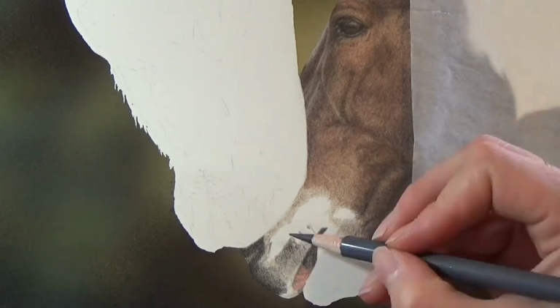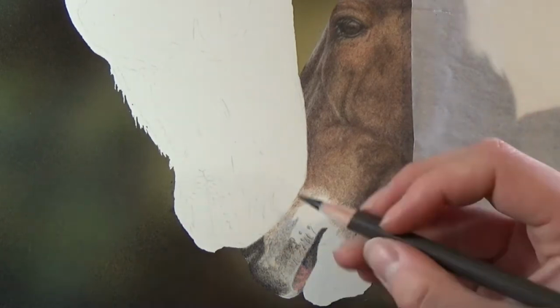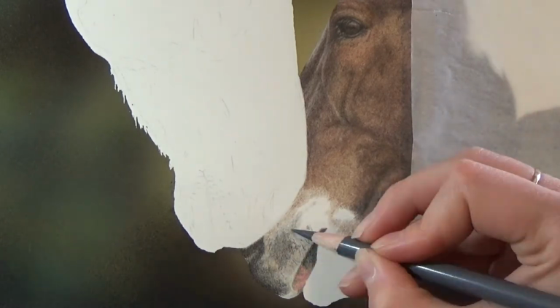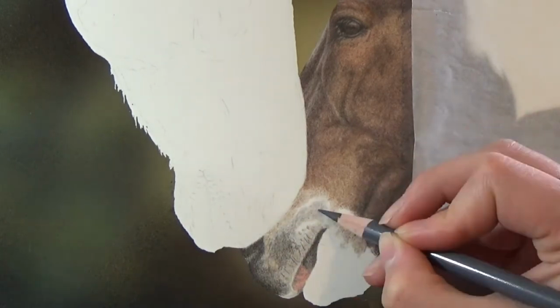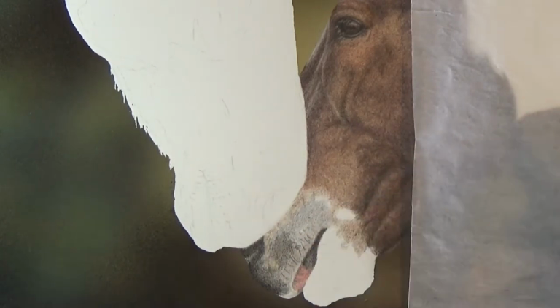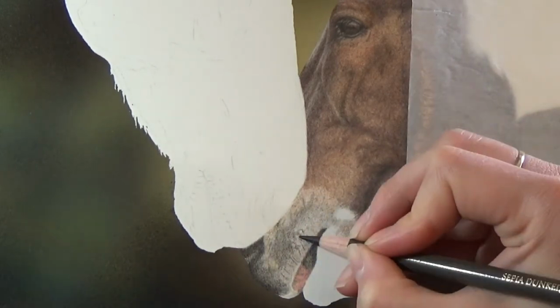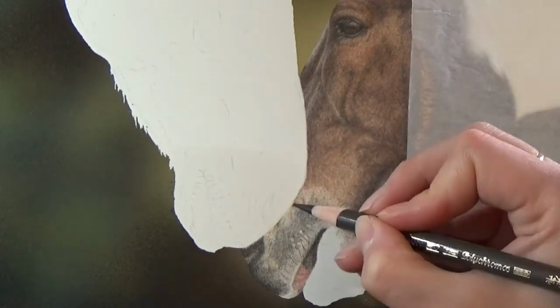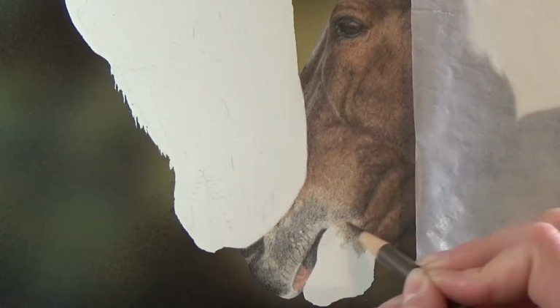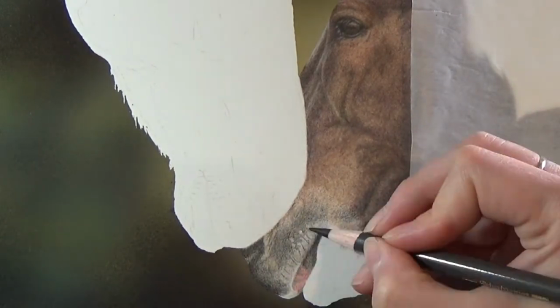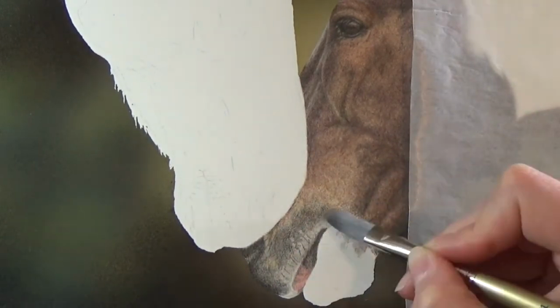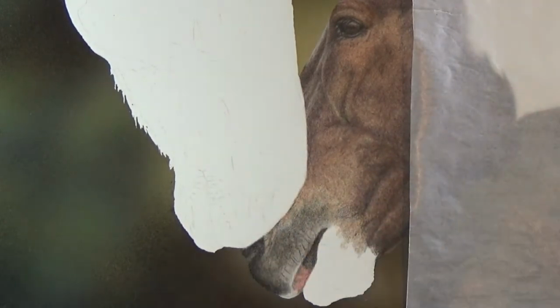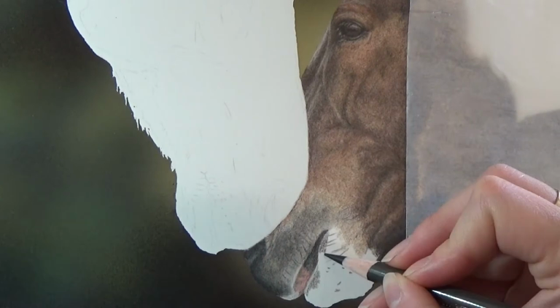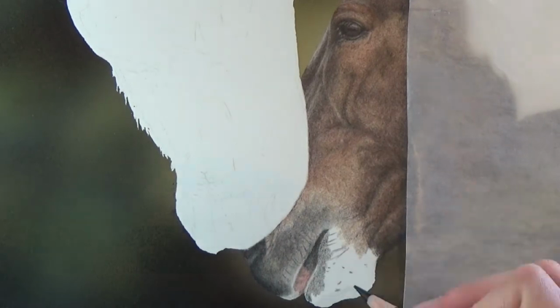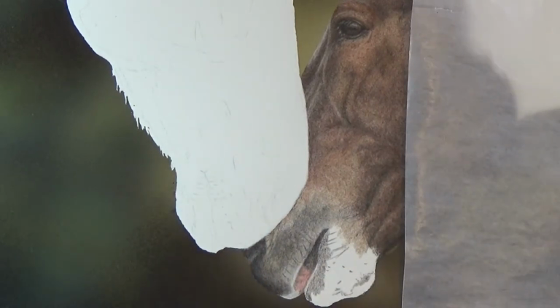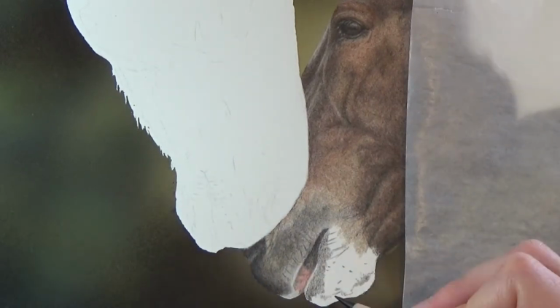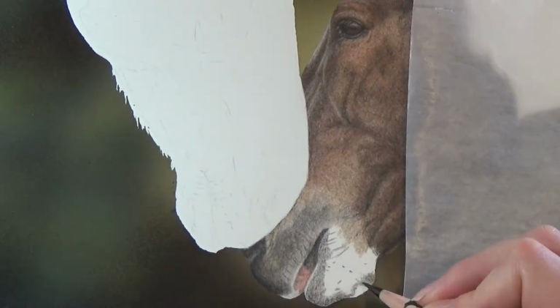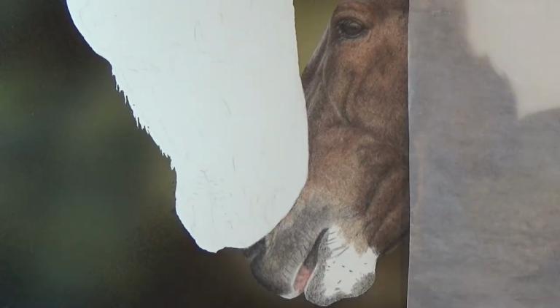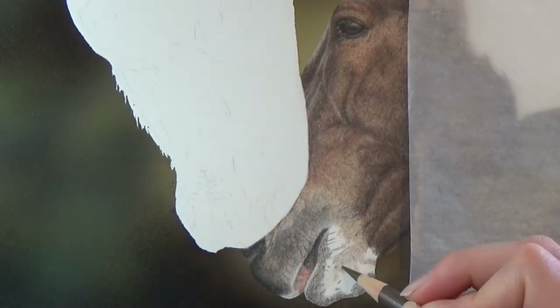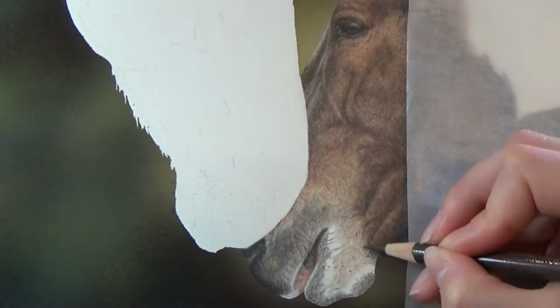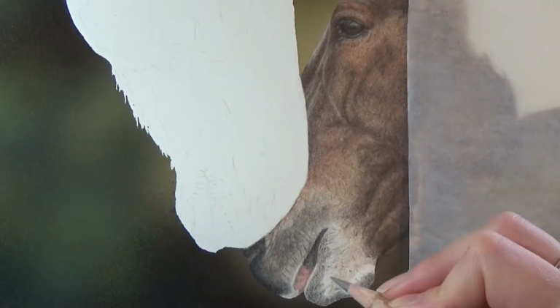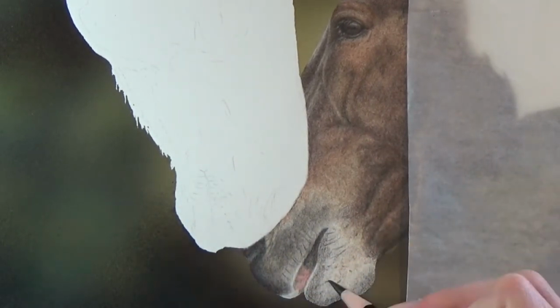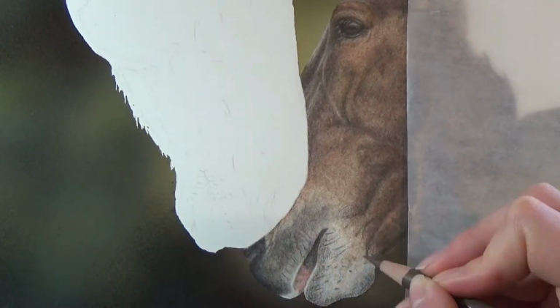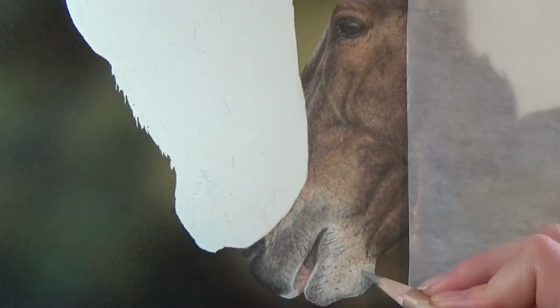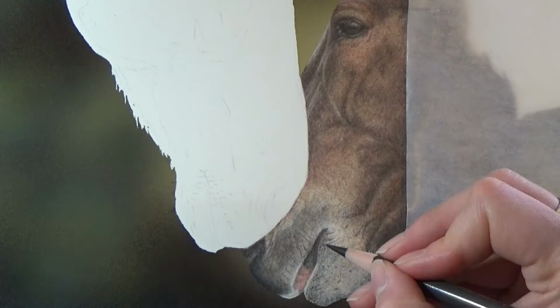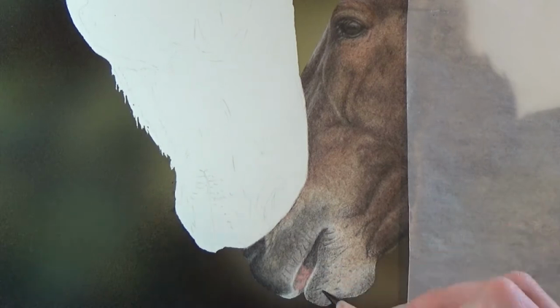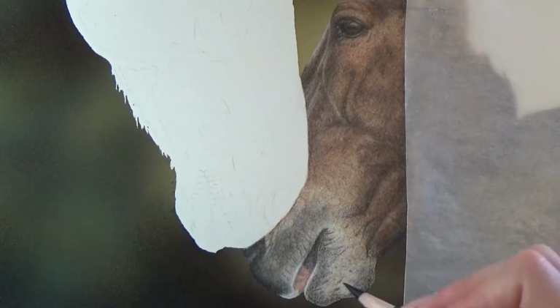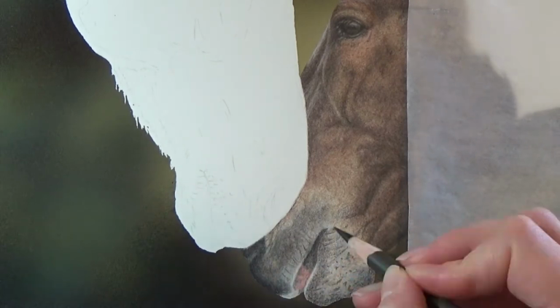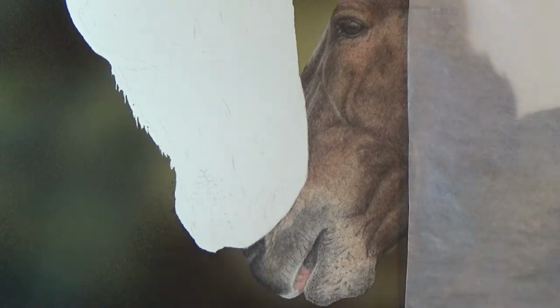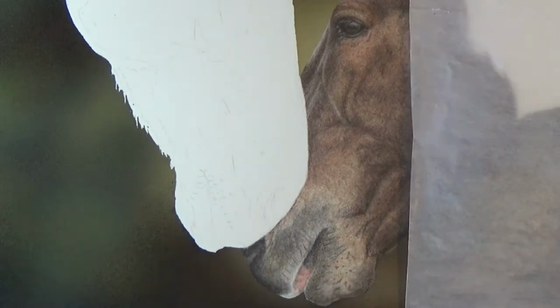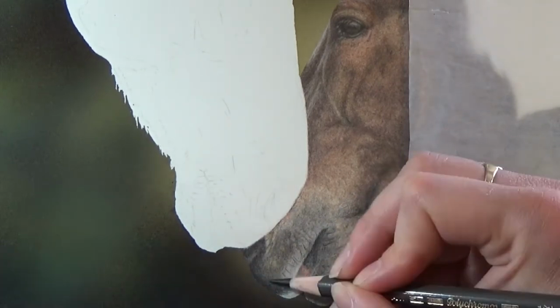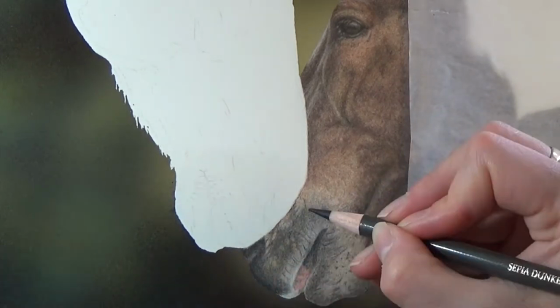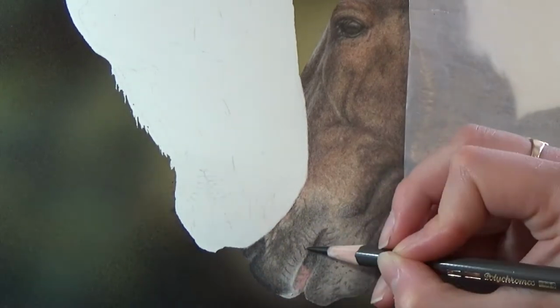For trickier areas like the muzzle, I will try and map out important features before I go on and apply the first layers of colour. So here you can see me marking out the wrinkles and bumps on his chin before I actually apply layers over the top. This helps me keep my place.